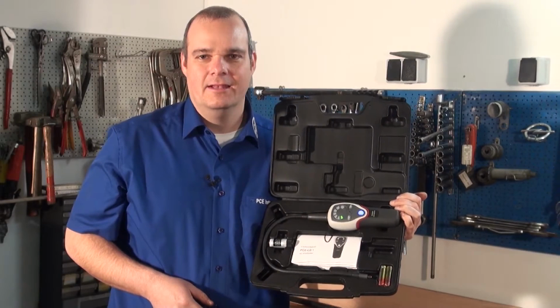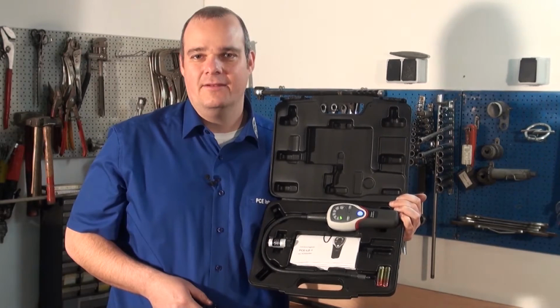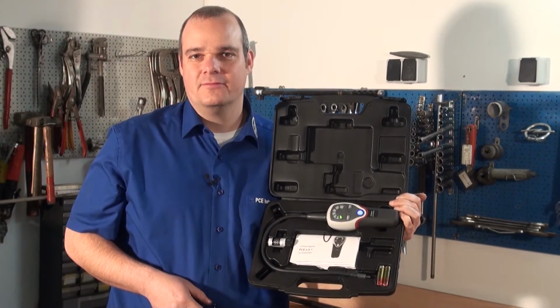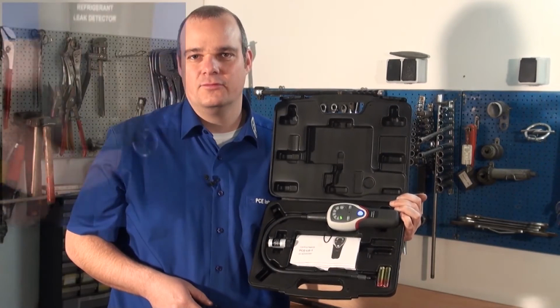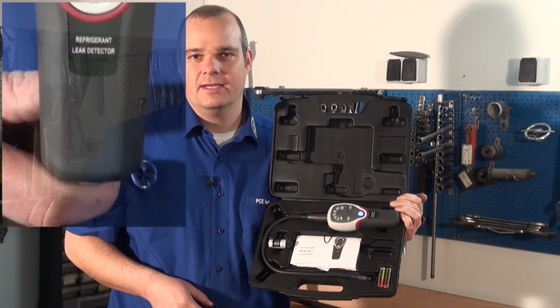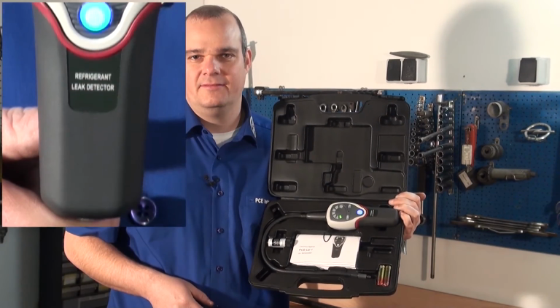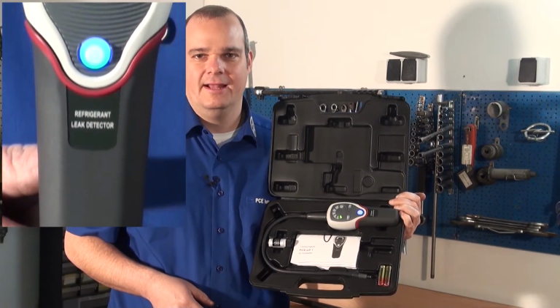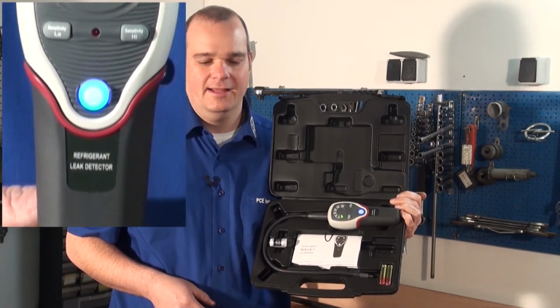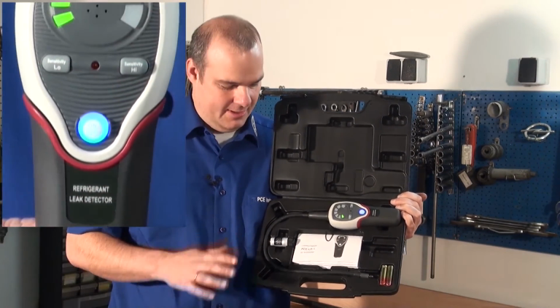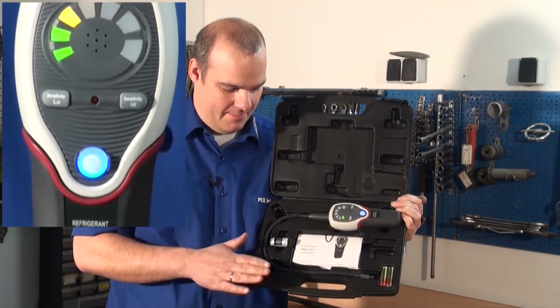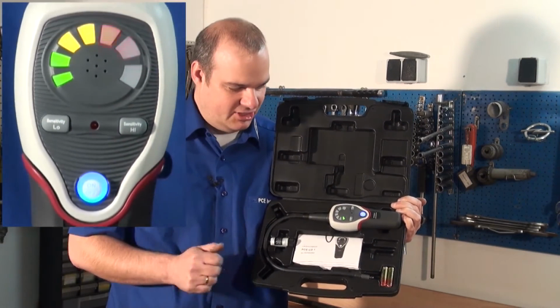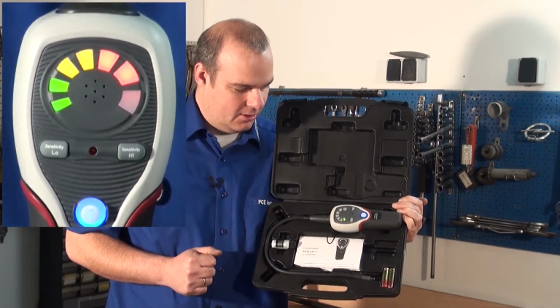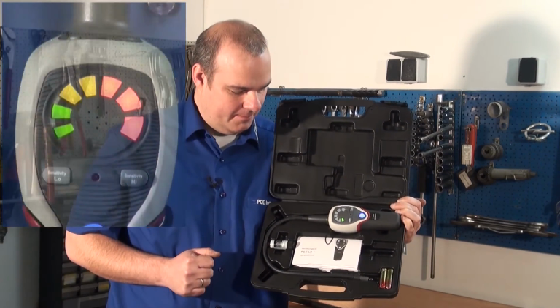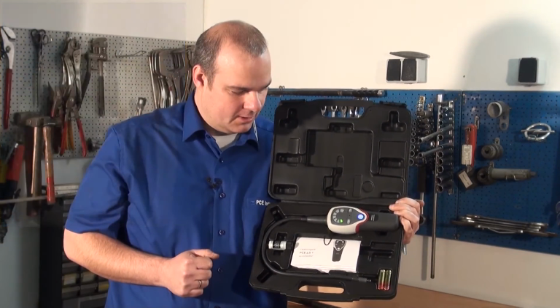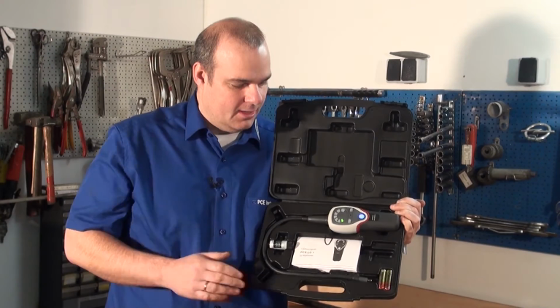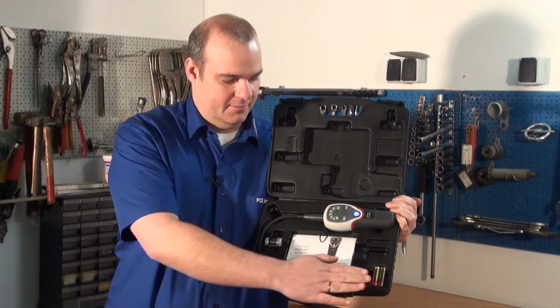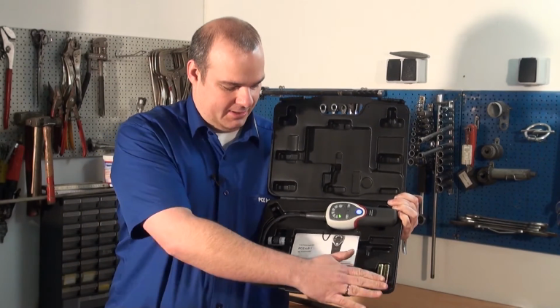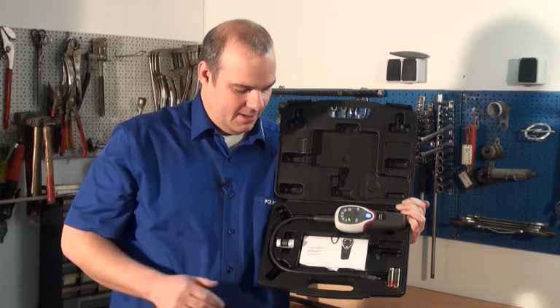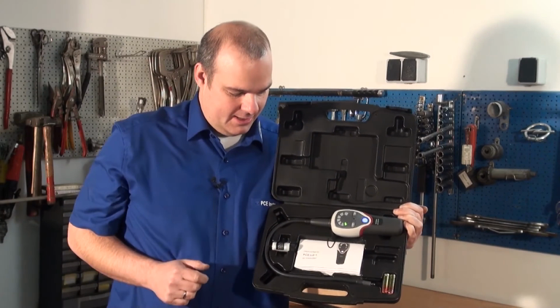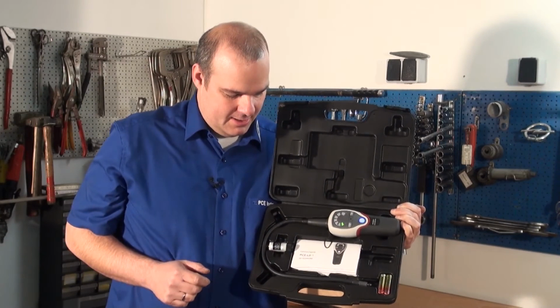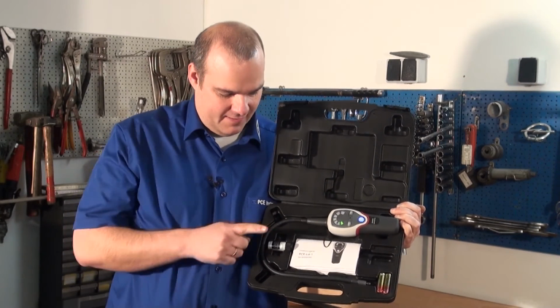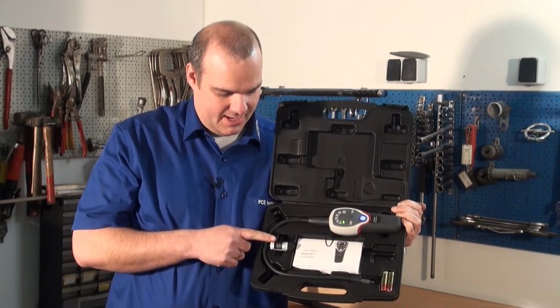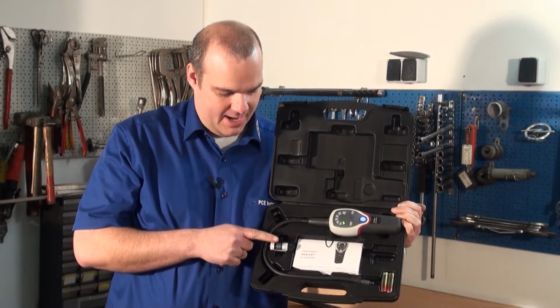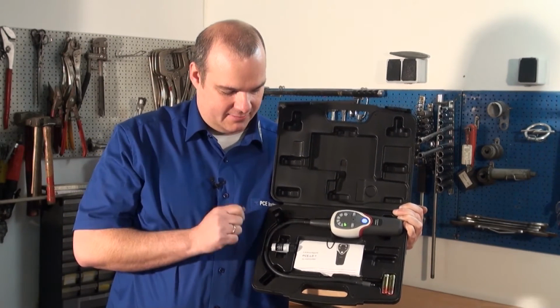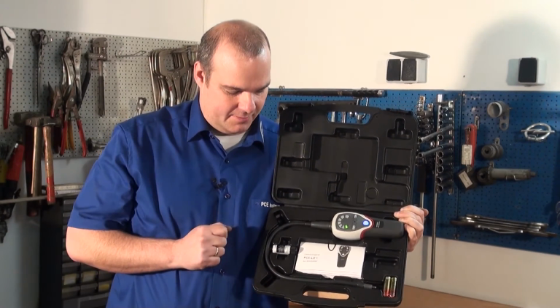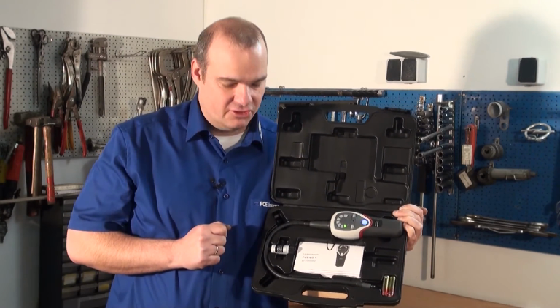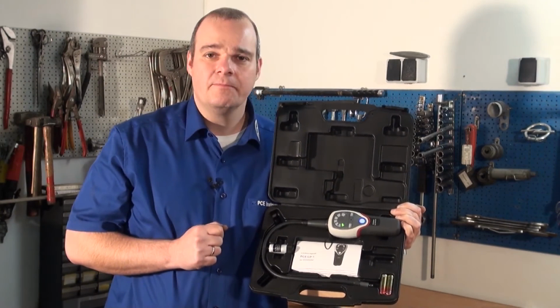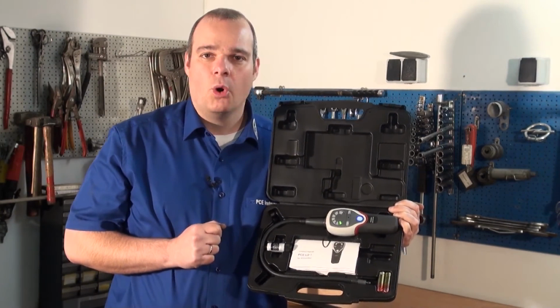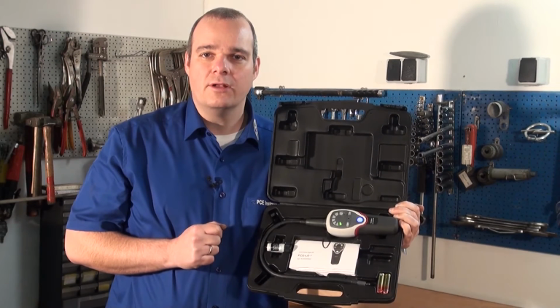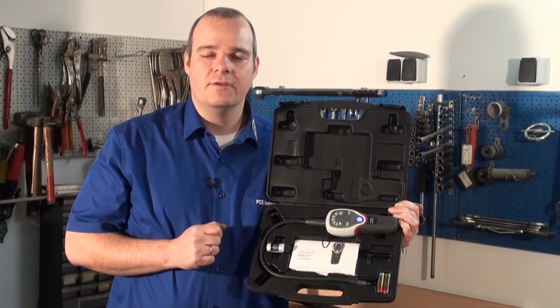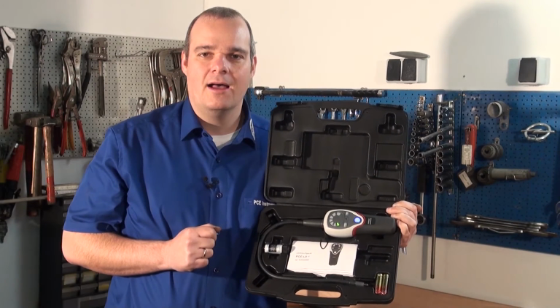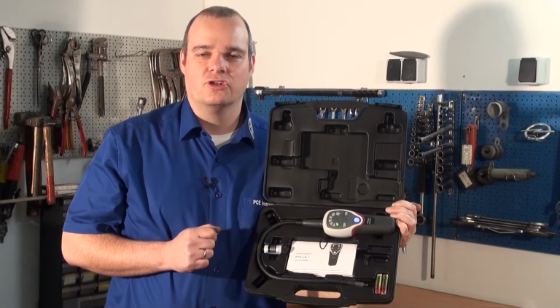Delivered is the leak detection device PC LD1 in a hard shell case. There are also batteries included. Furthermore, we have a small calibrating bottle and also a user manual.